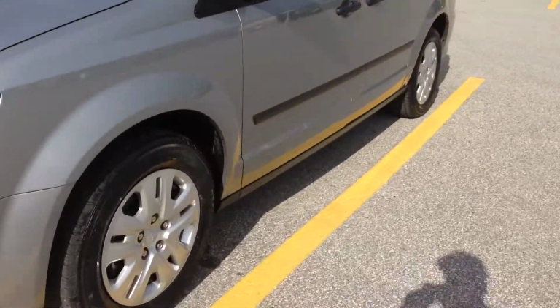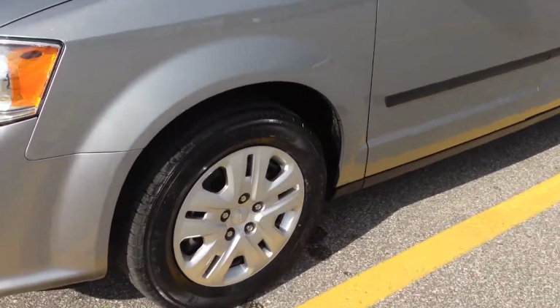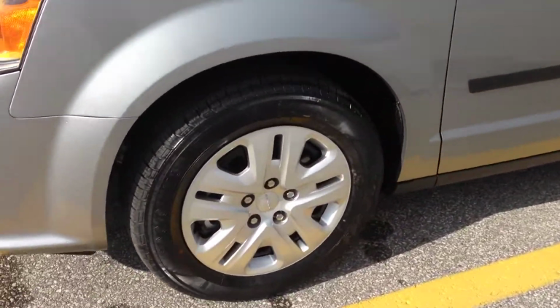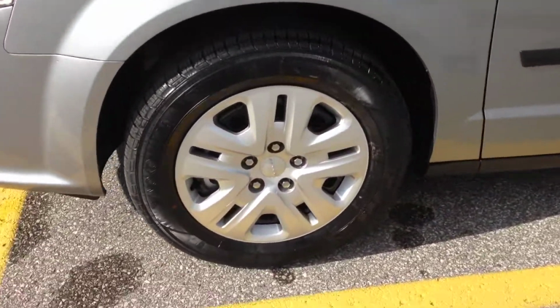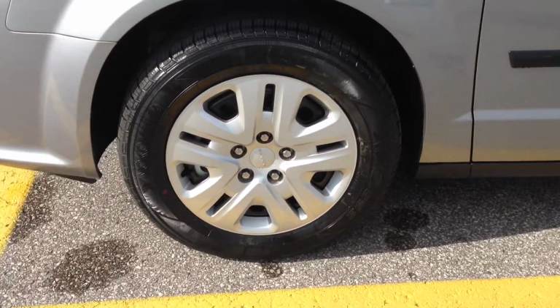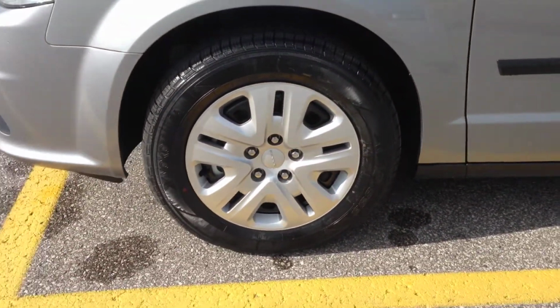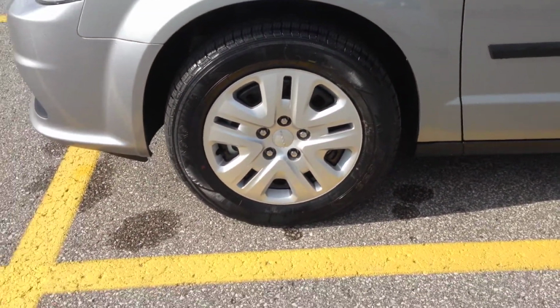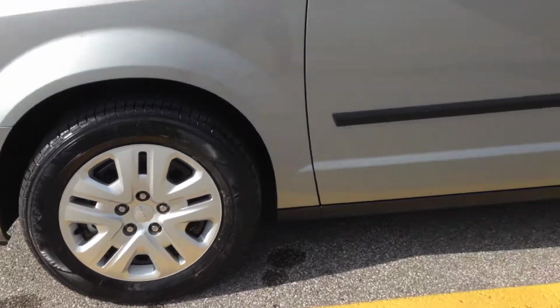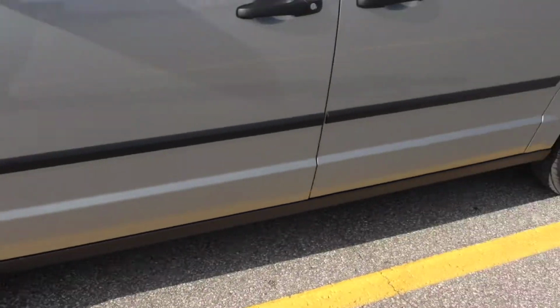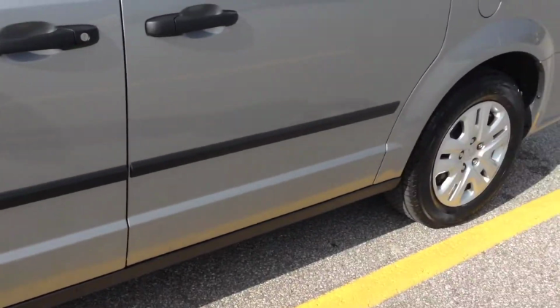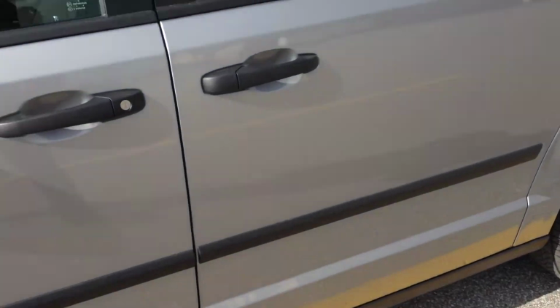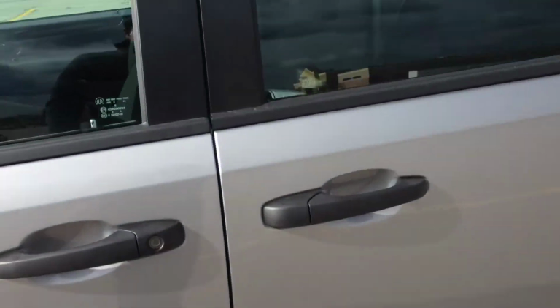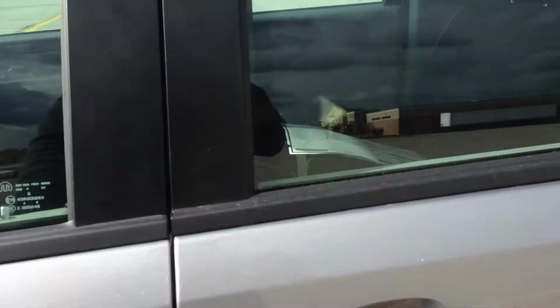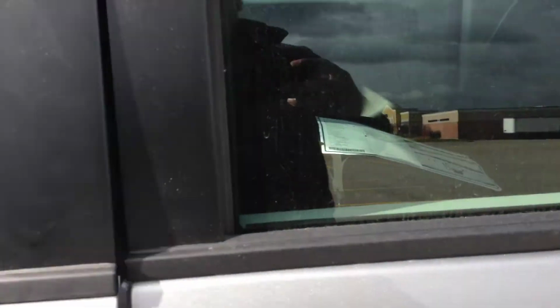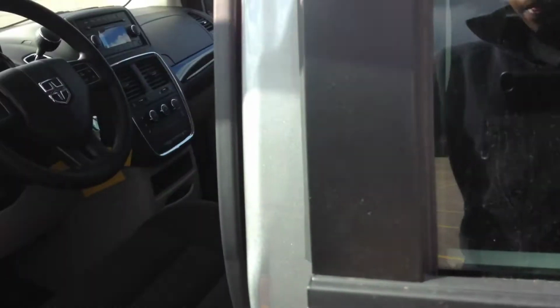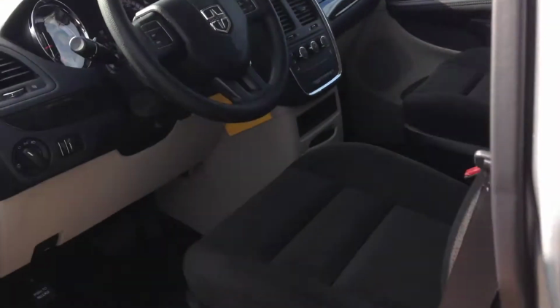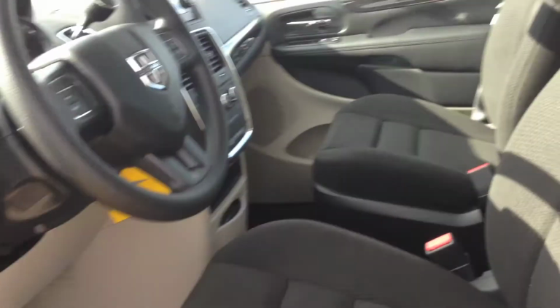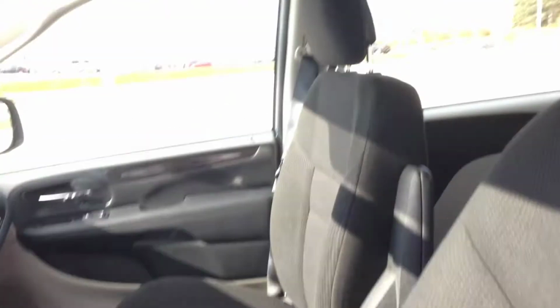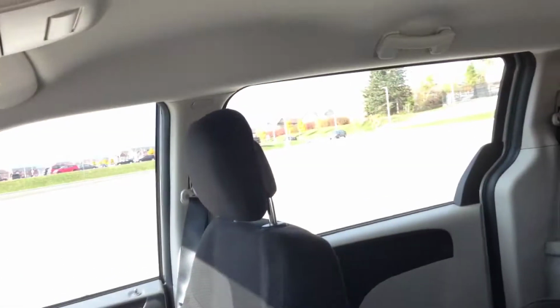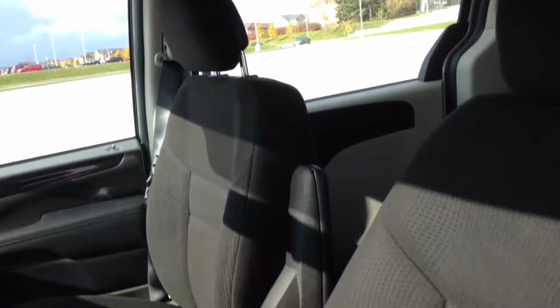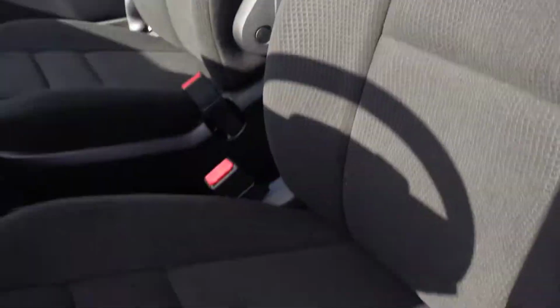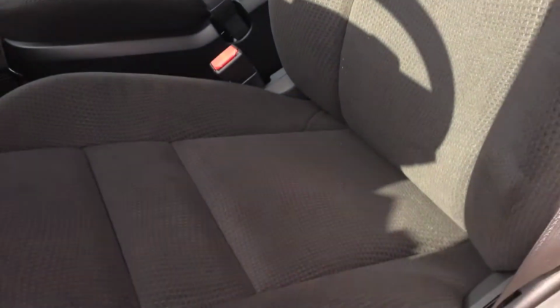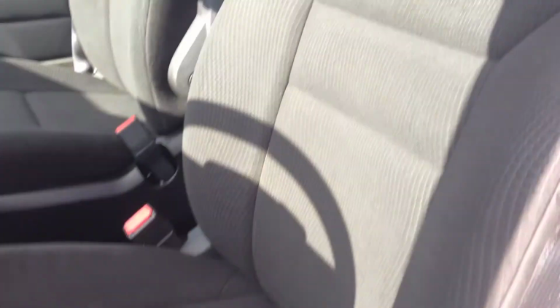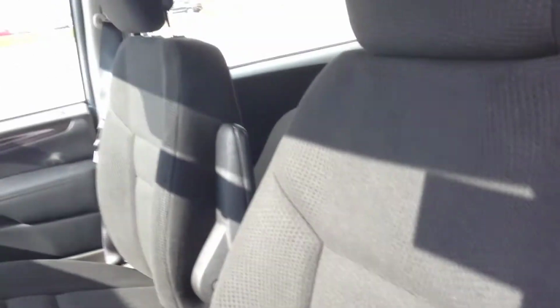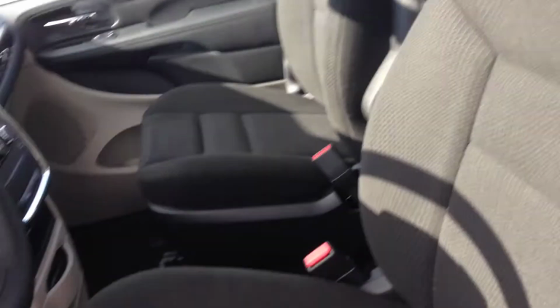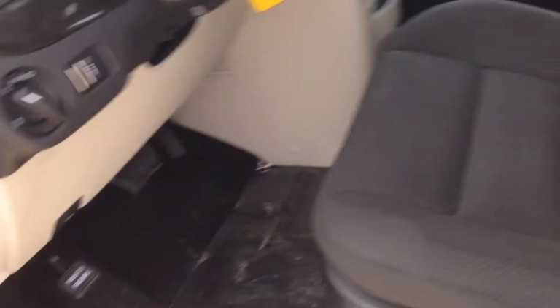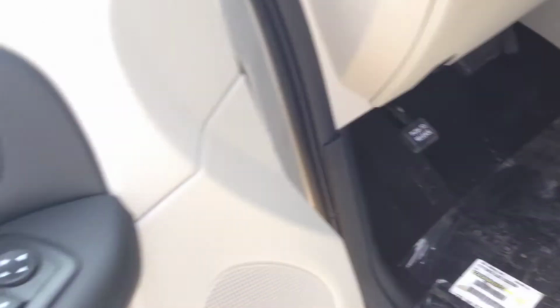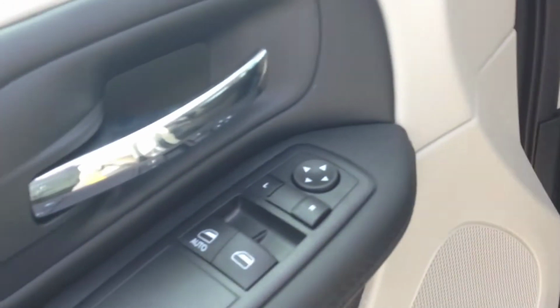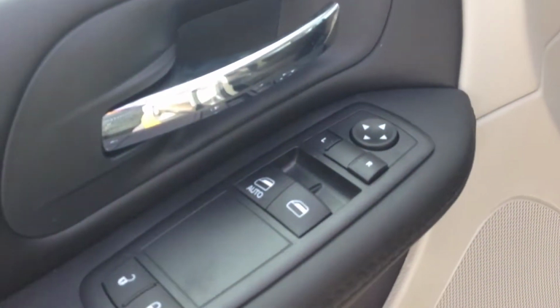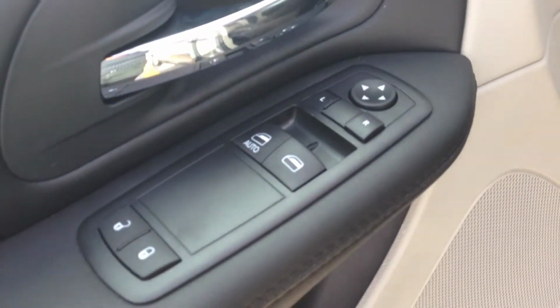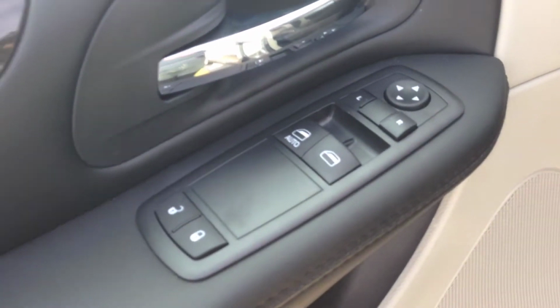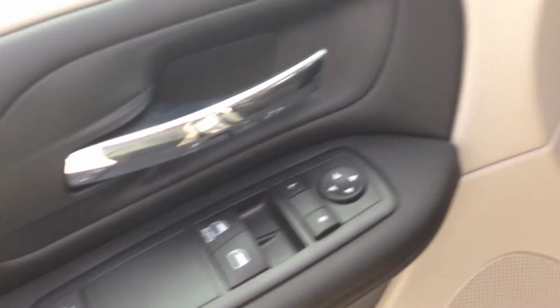We've got 17-inch steel wheels here. Coming inside, you can see you've got a nice comfortable black cloth interior, power windows, door locks and mirrors.